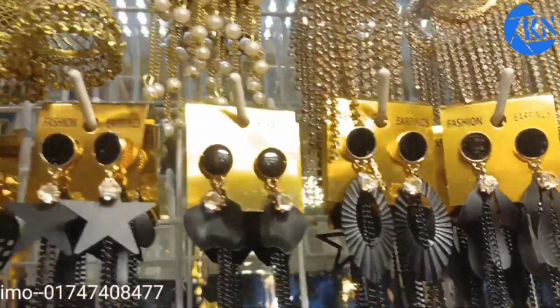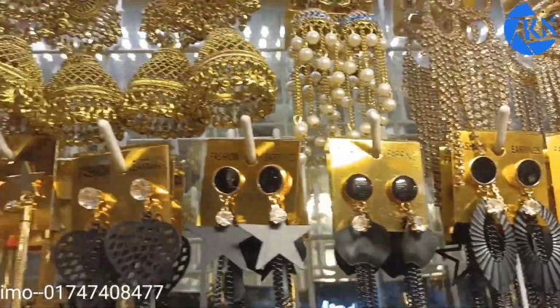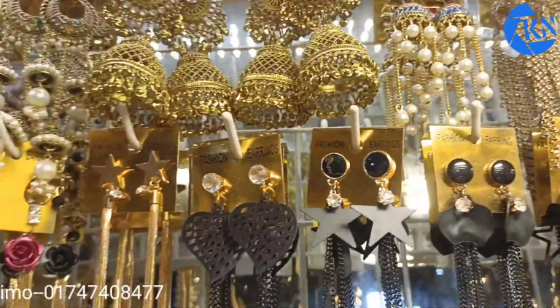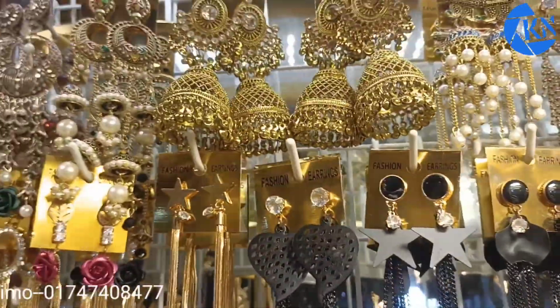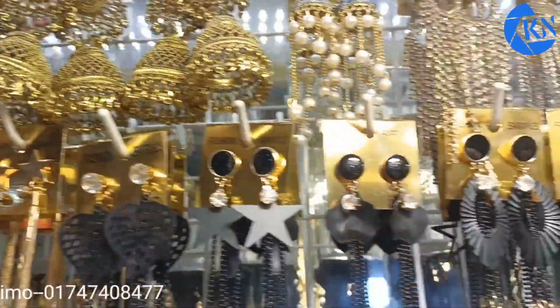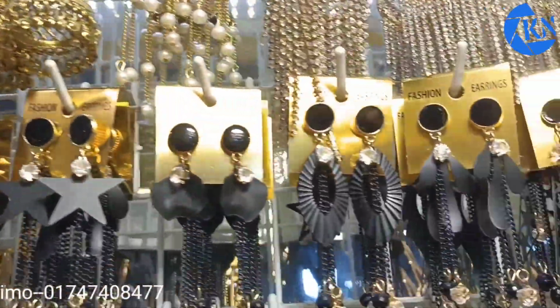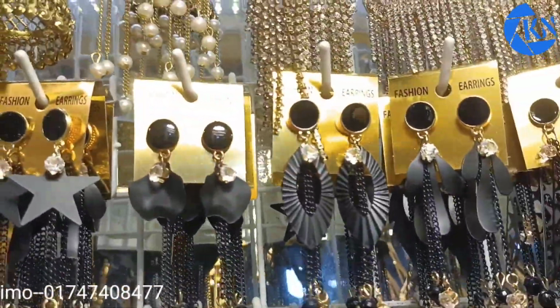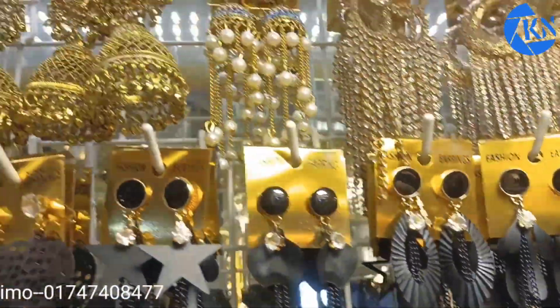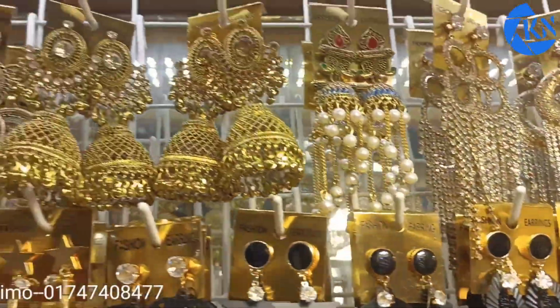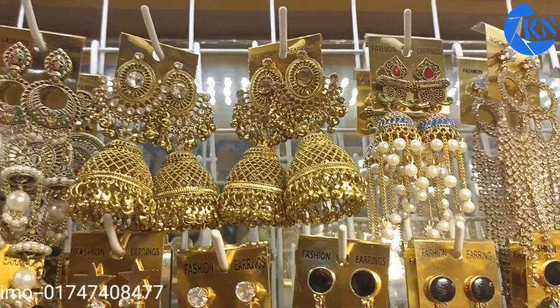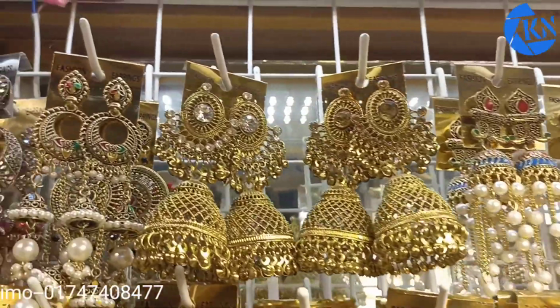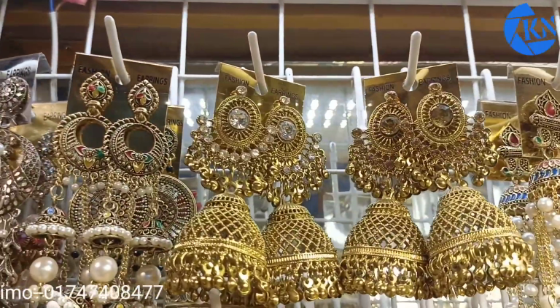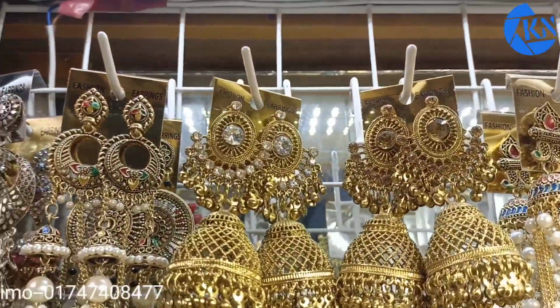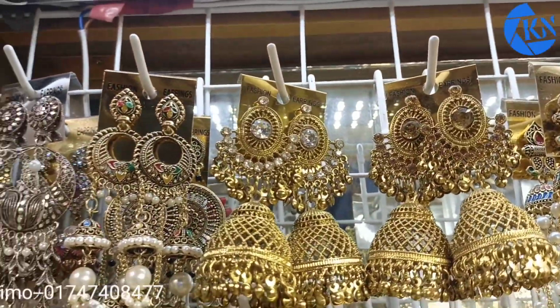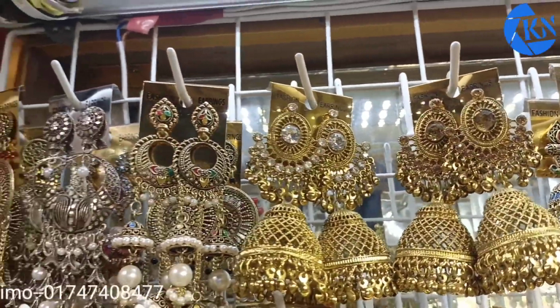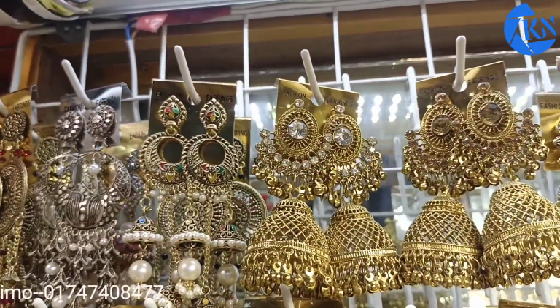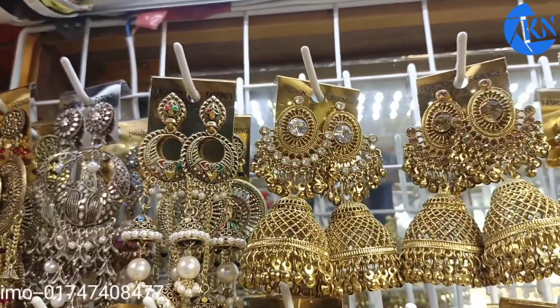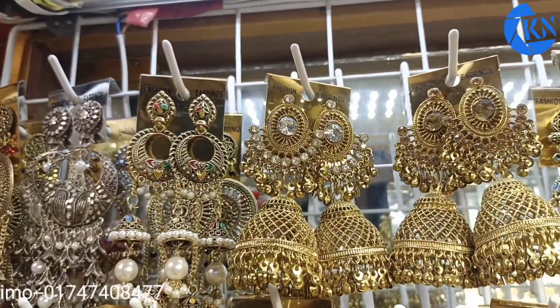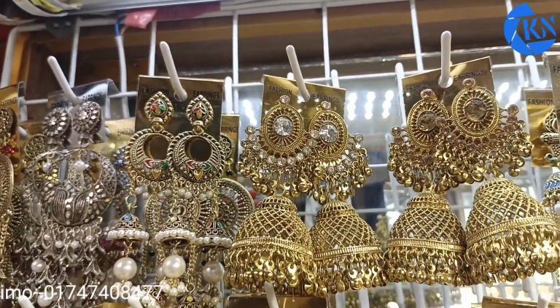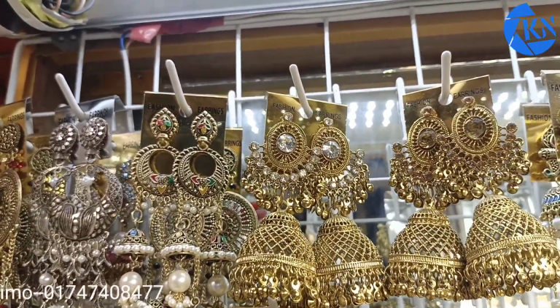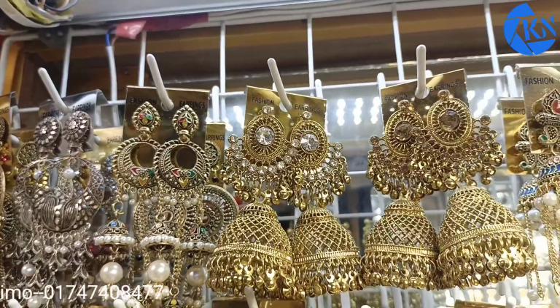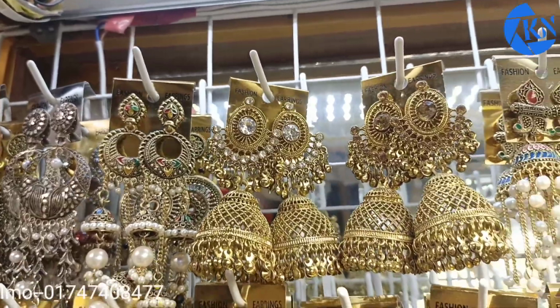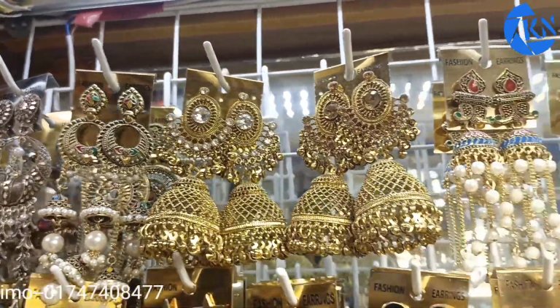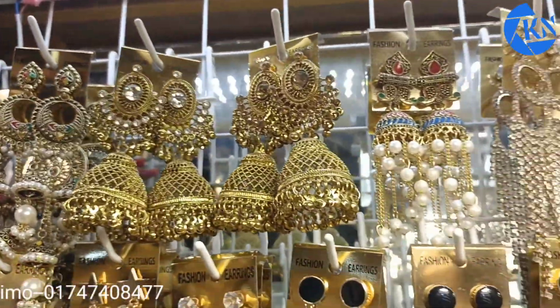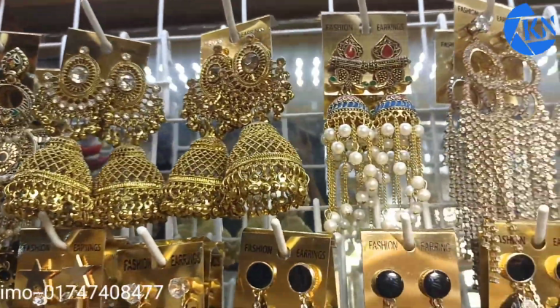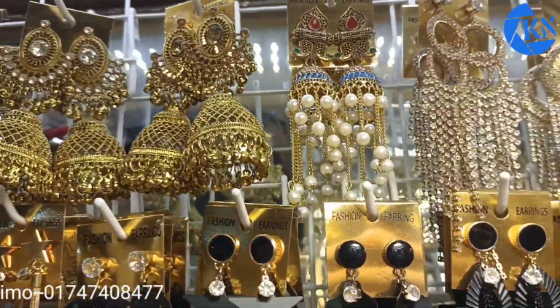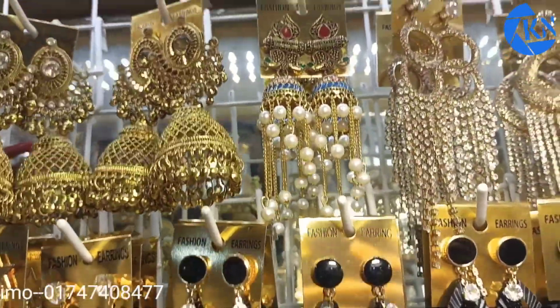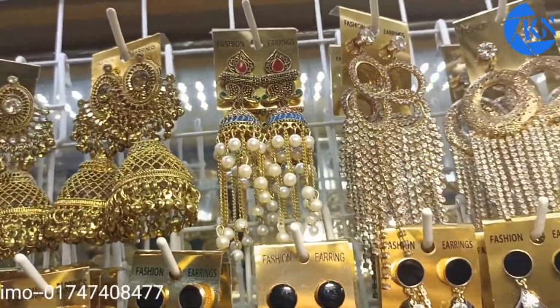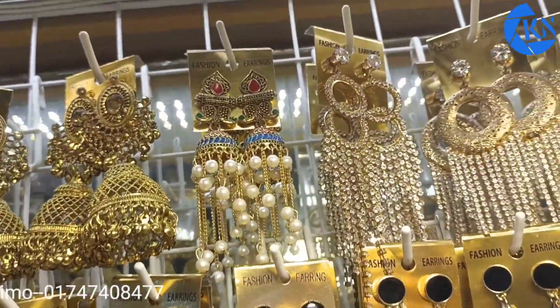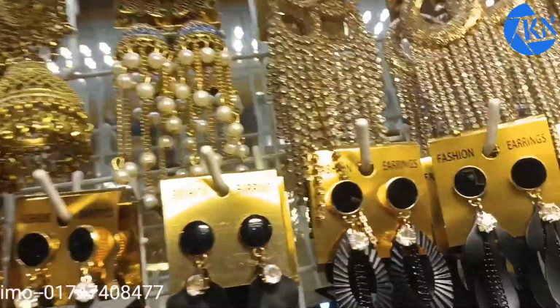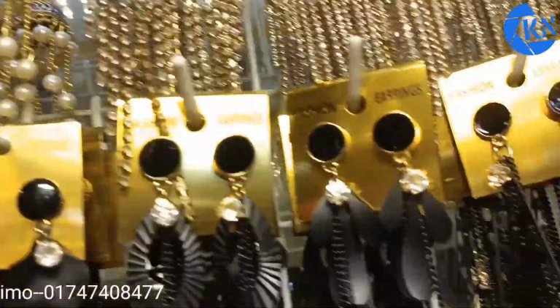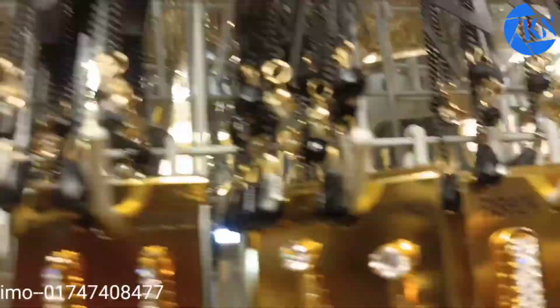Each one is priced at around 150 or more. Every one is about 150 more — one can't say less than 150.